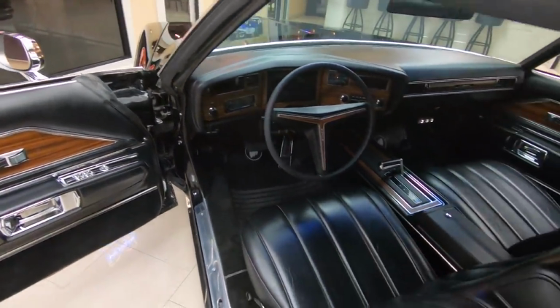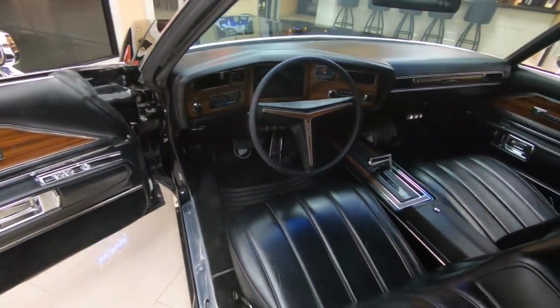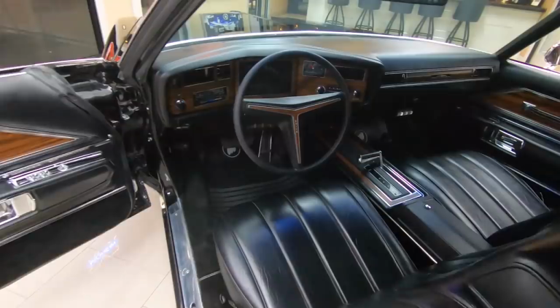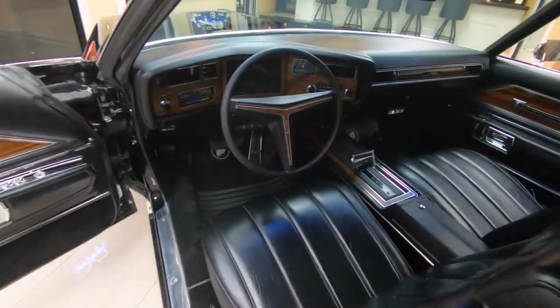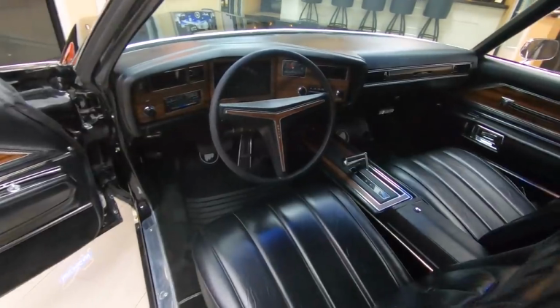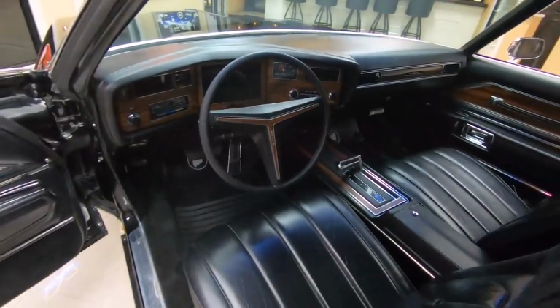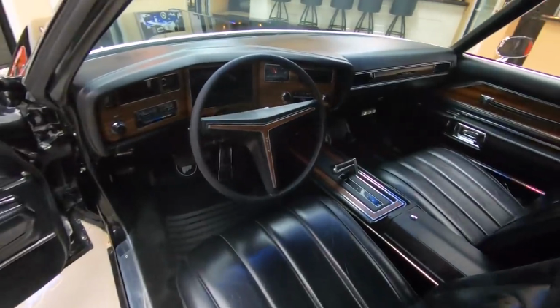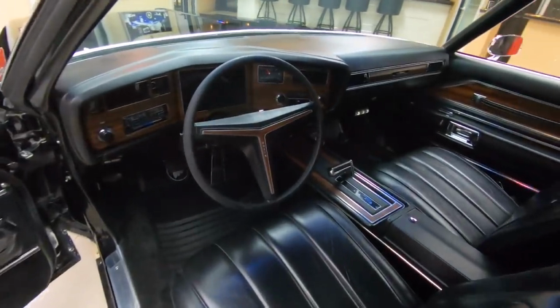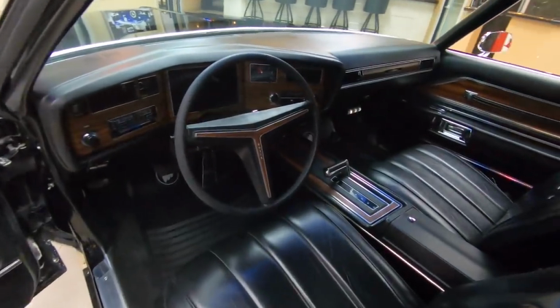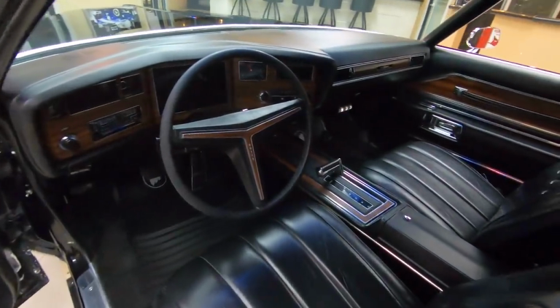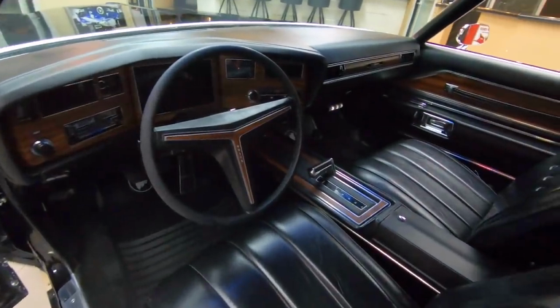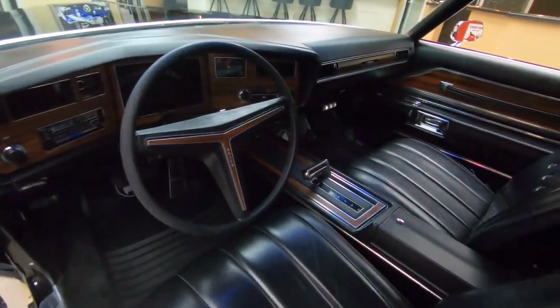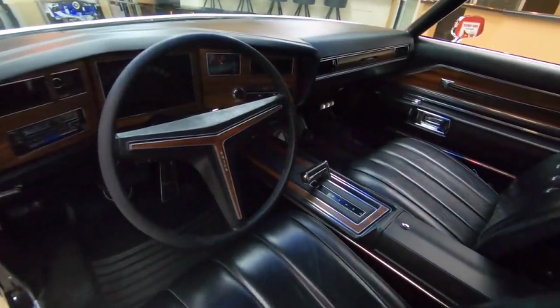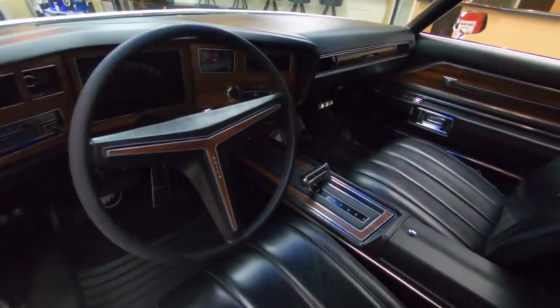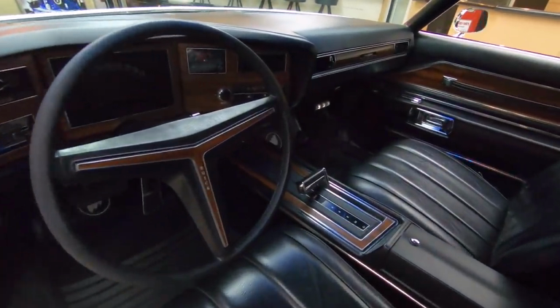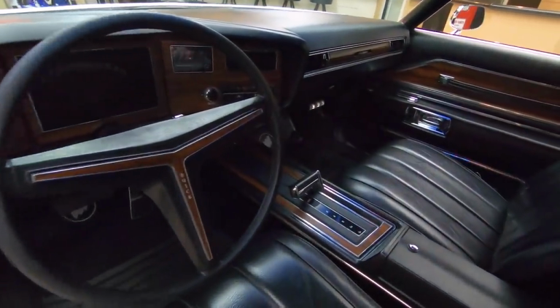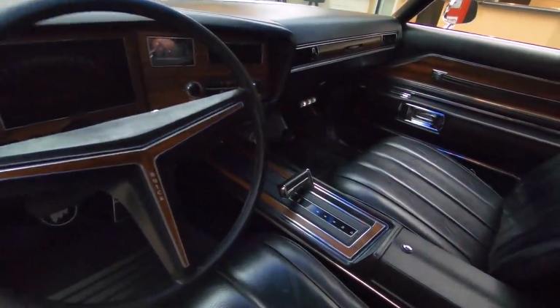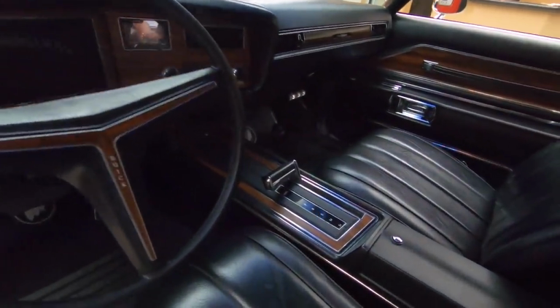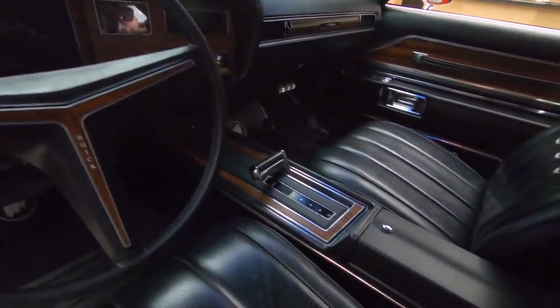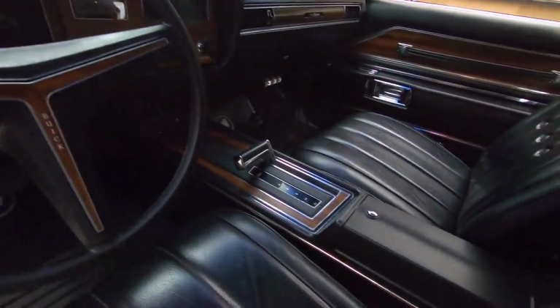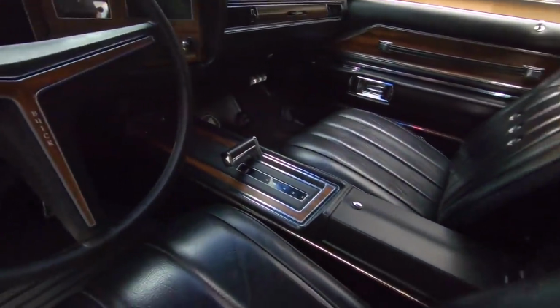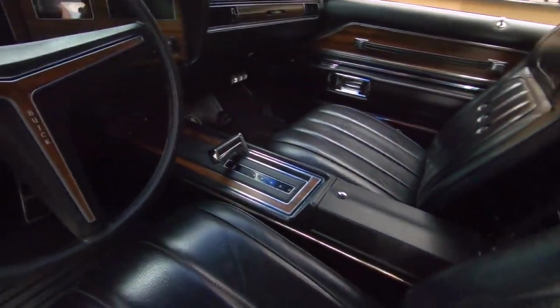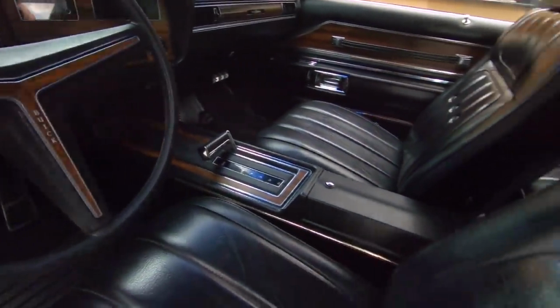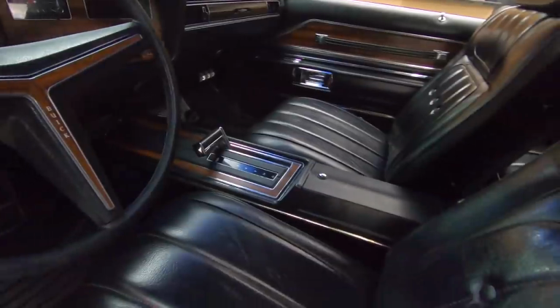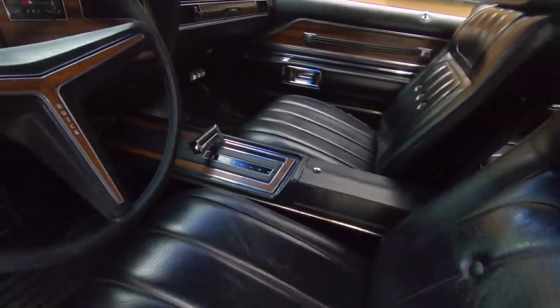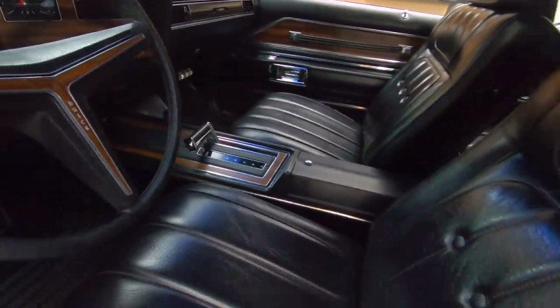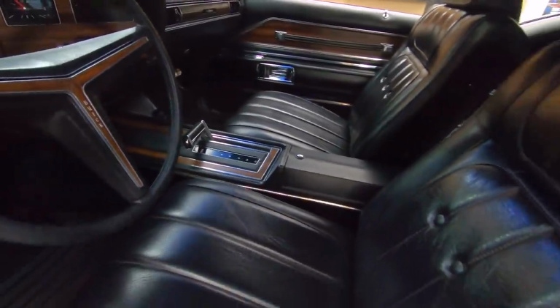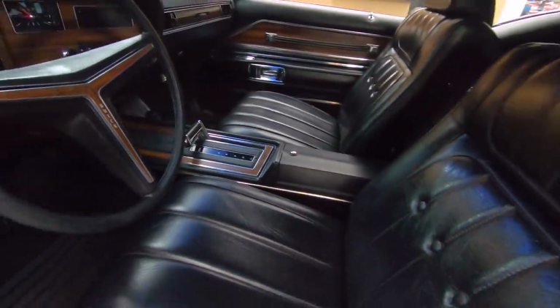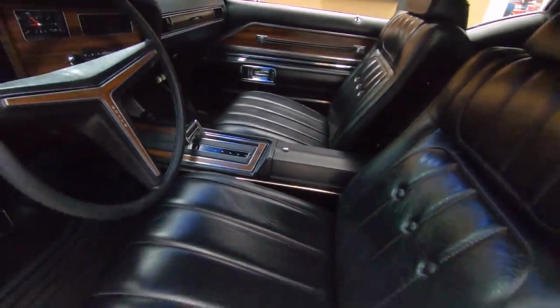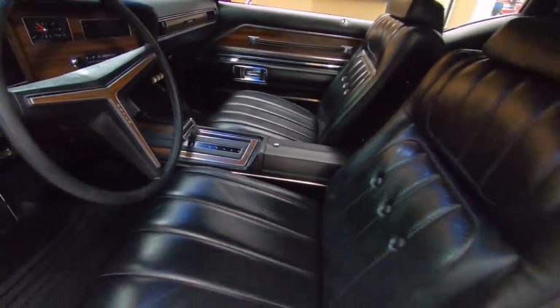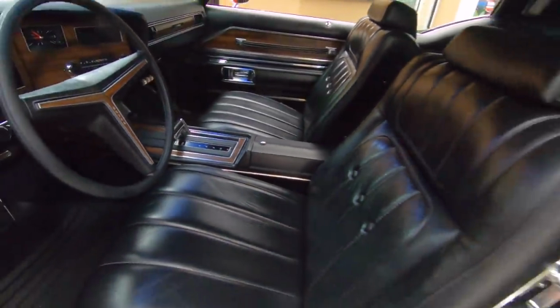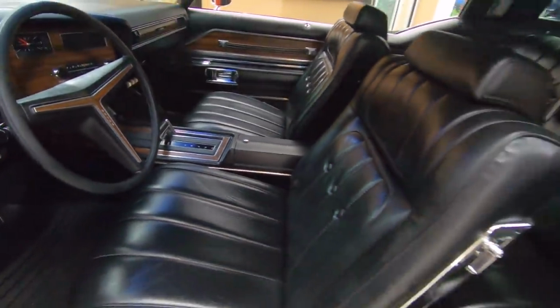The carpeting, the interior, the center console — everything about this car is absolutely drop dead gorgeous.